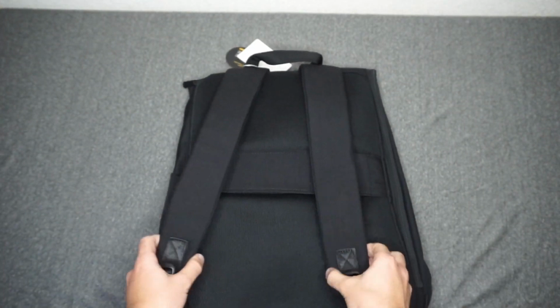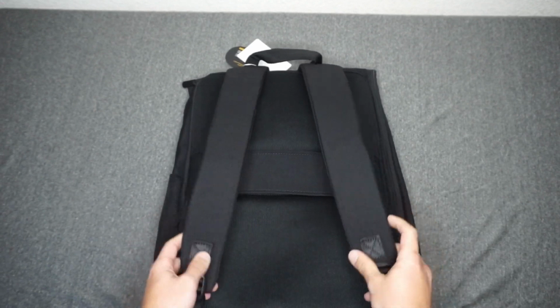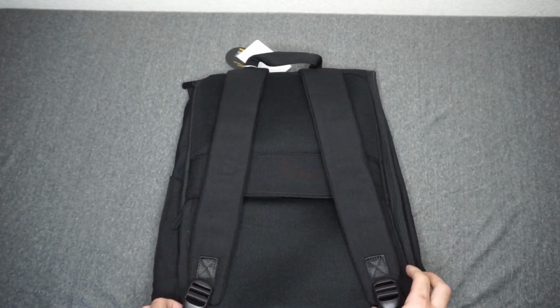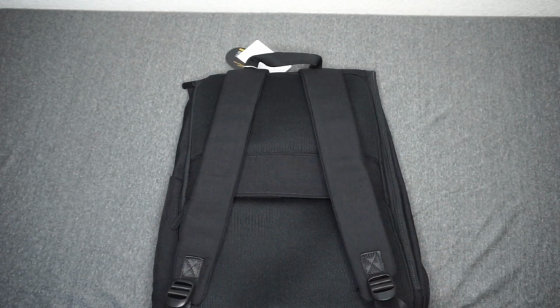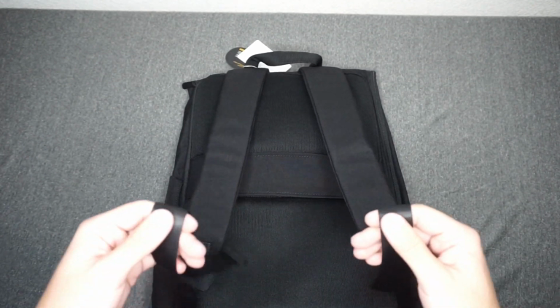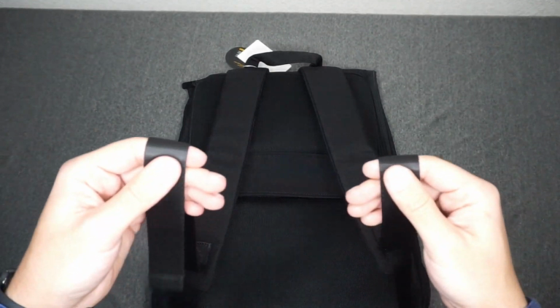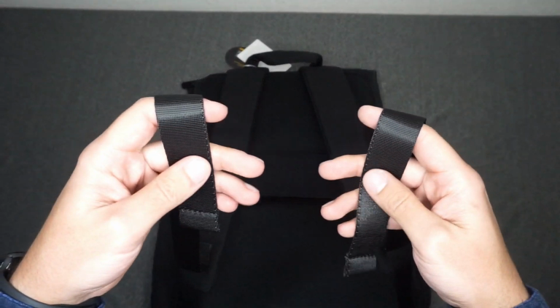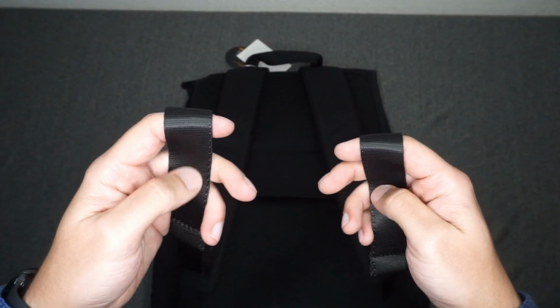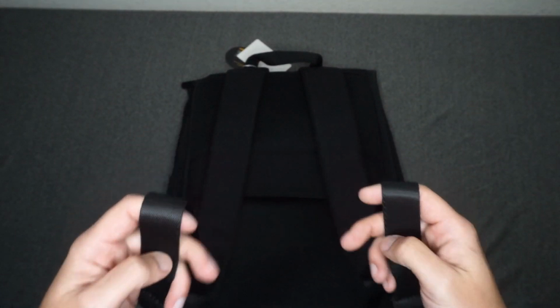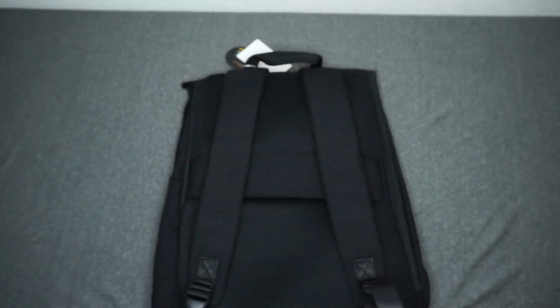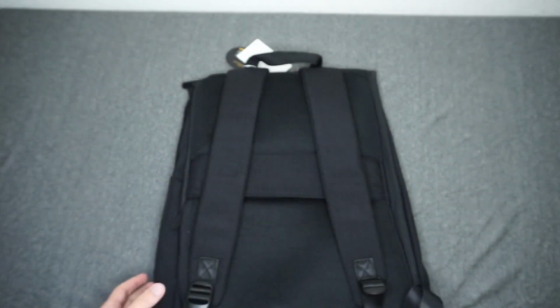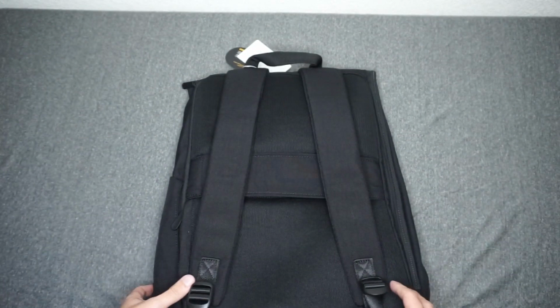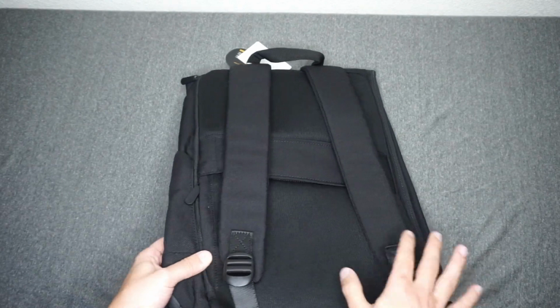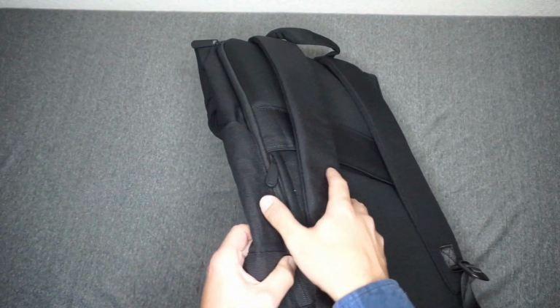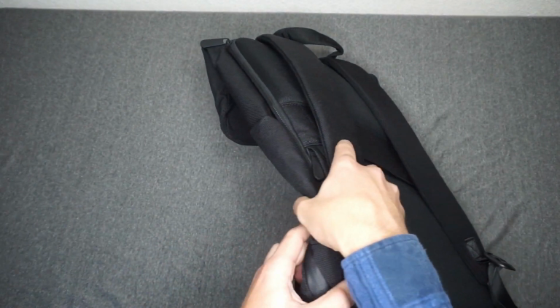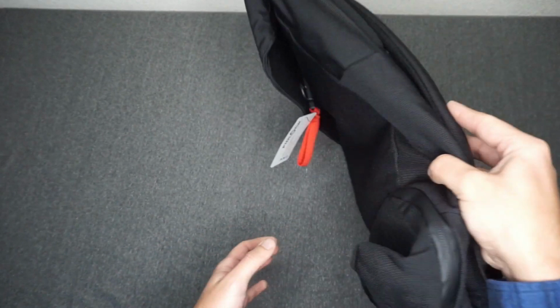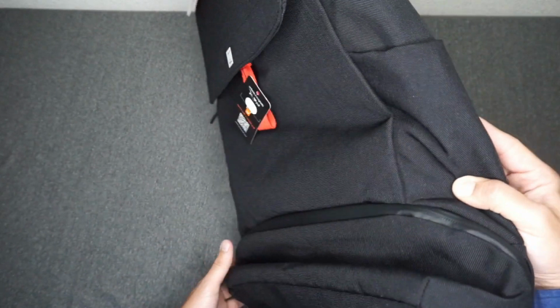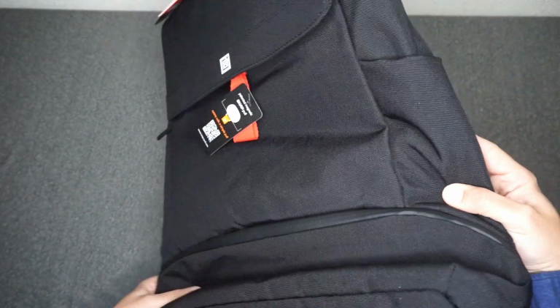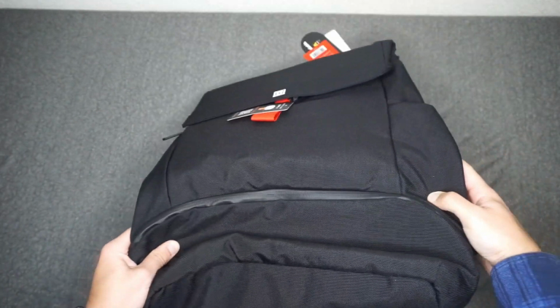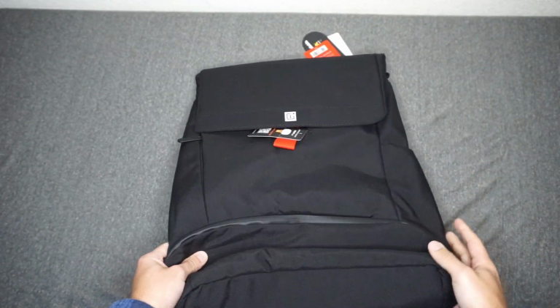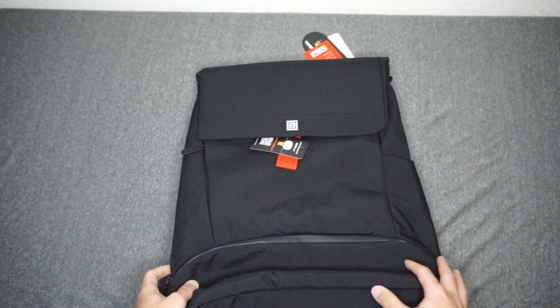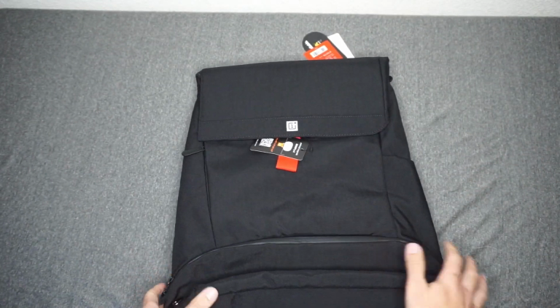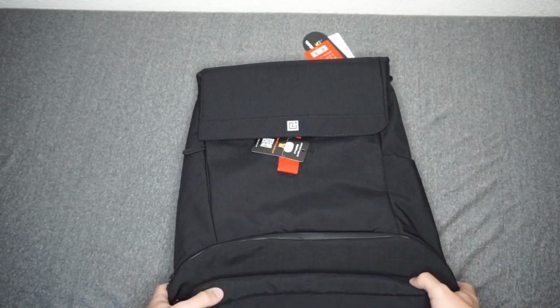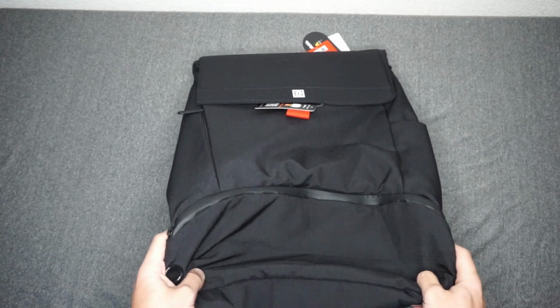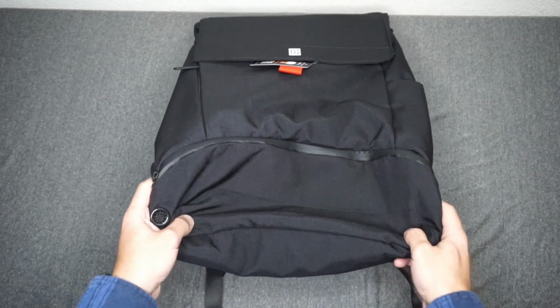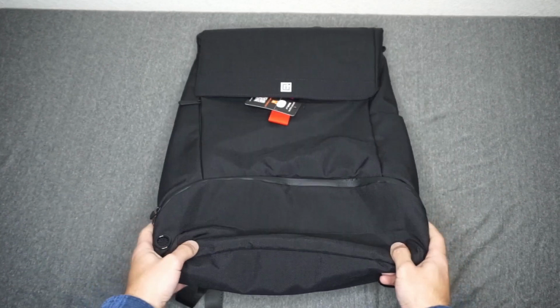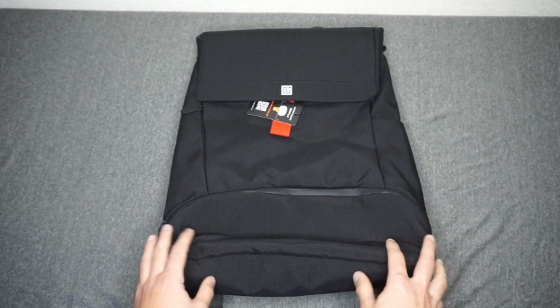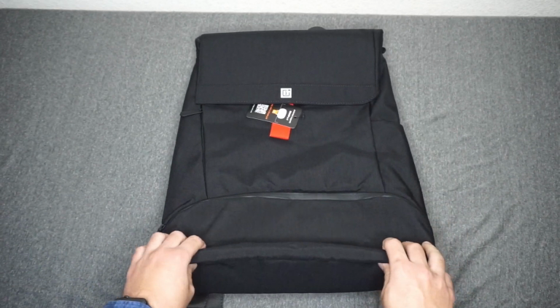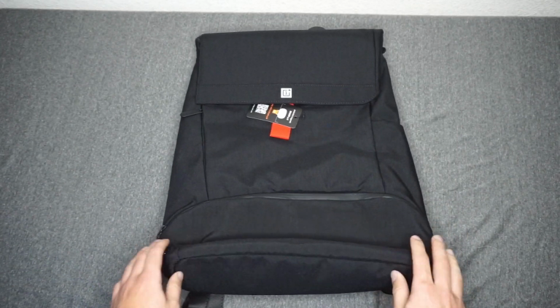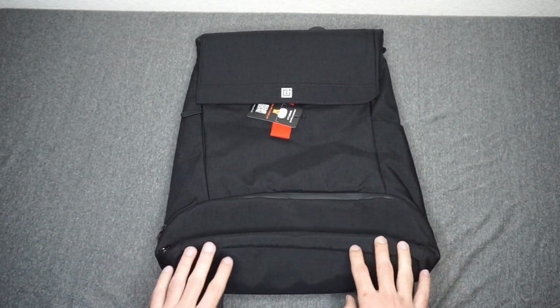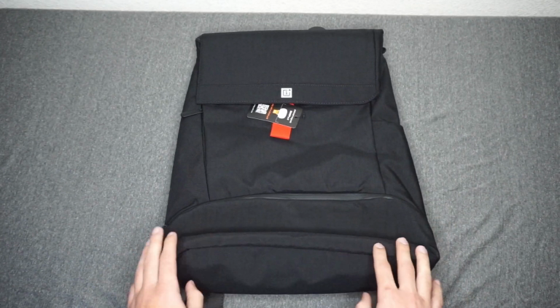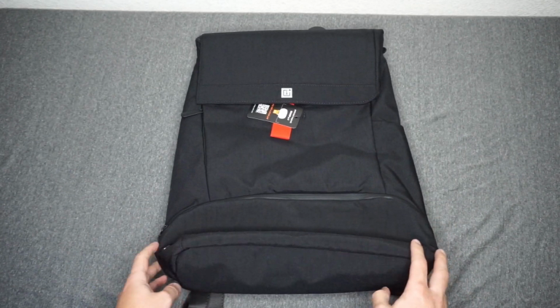Let's just kind of take a look at all the different sides of the bag. Here's the back of it. These little straps here that kind of pull the bag tighter do feel really high quality. Overall, the whole bag does feel pretty high quality. The whole bag is water resistant, so you can kind of step out in the rain and not really feel too worried.